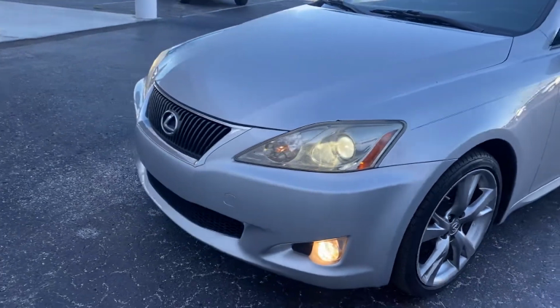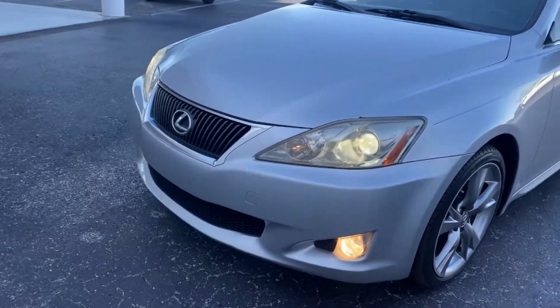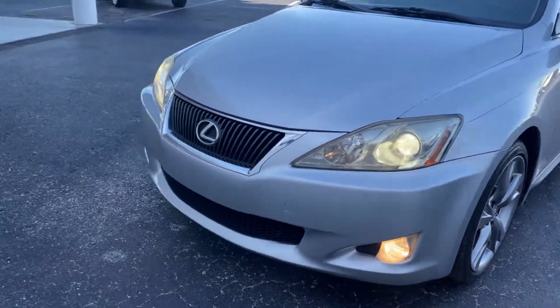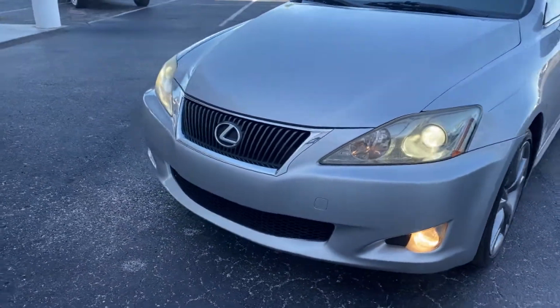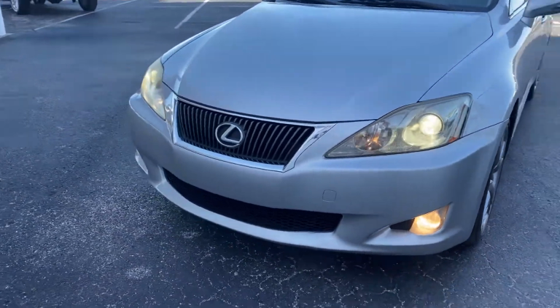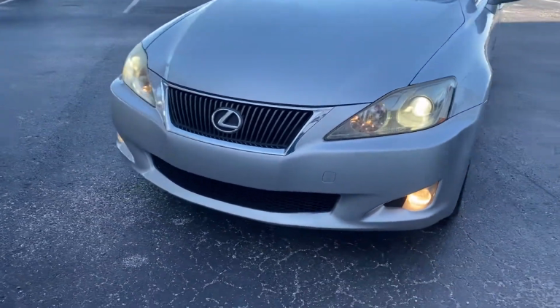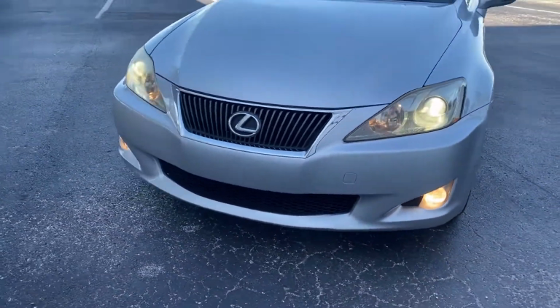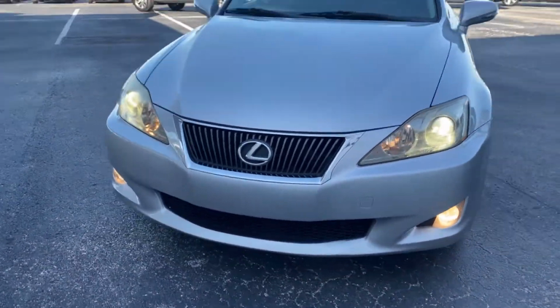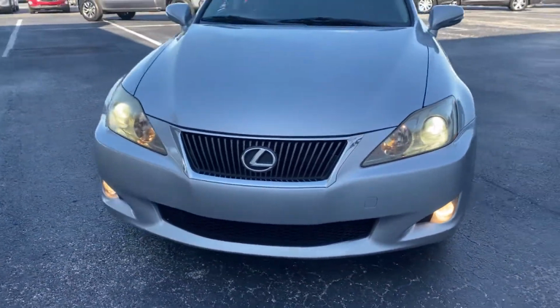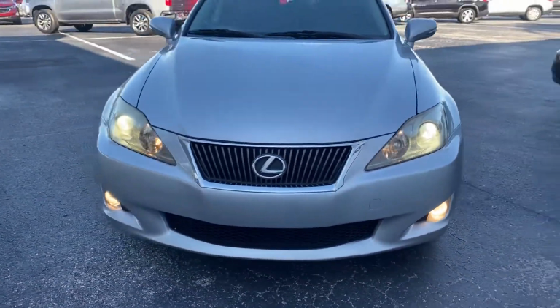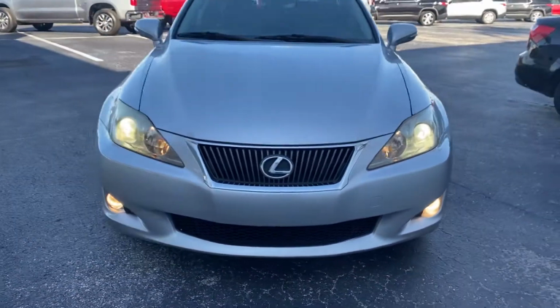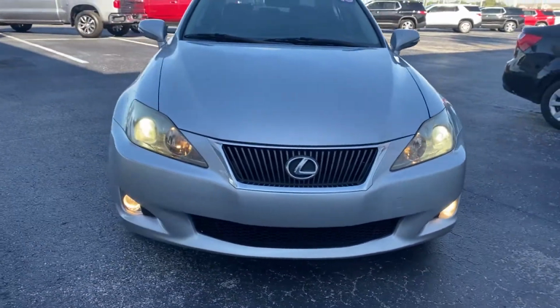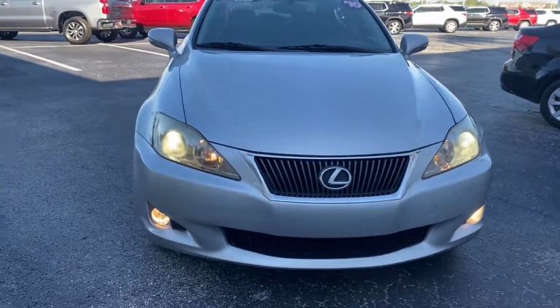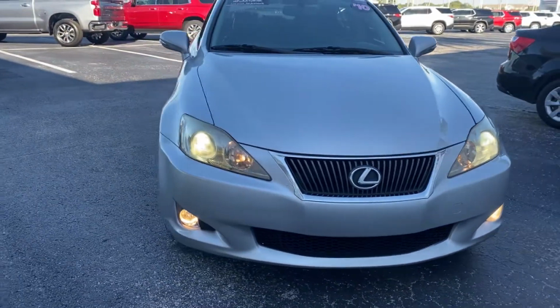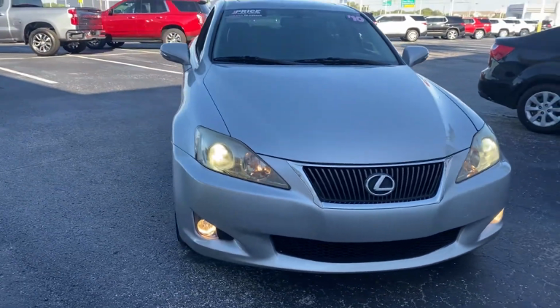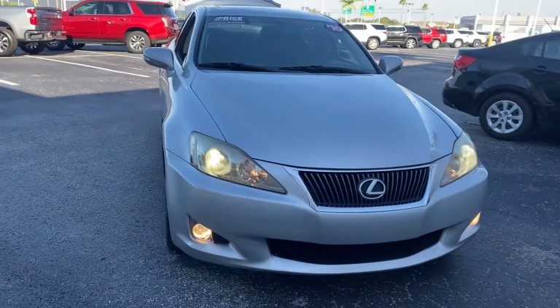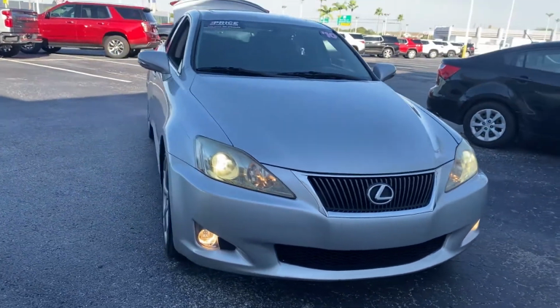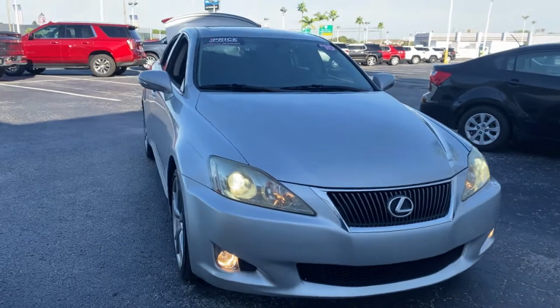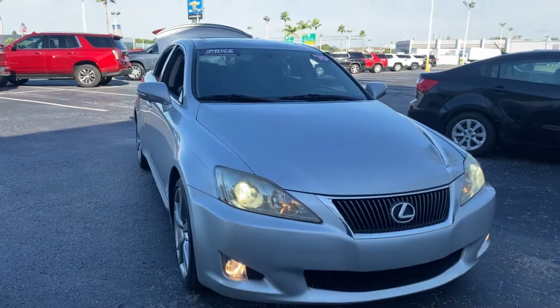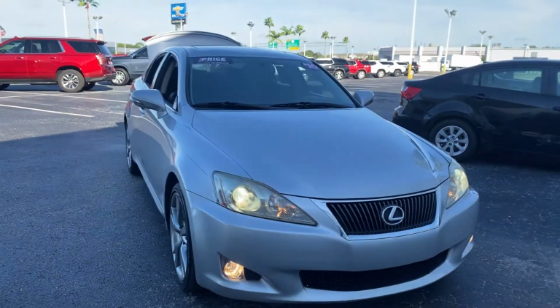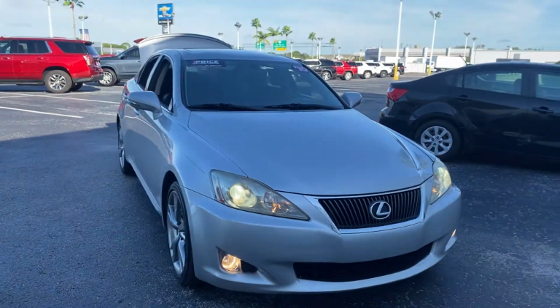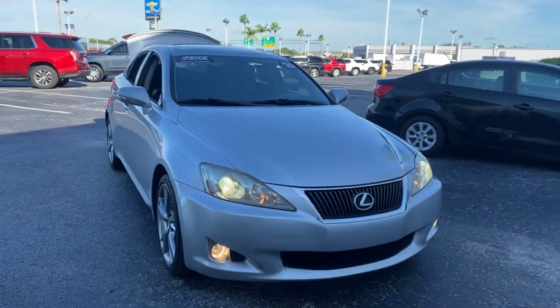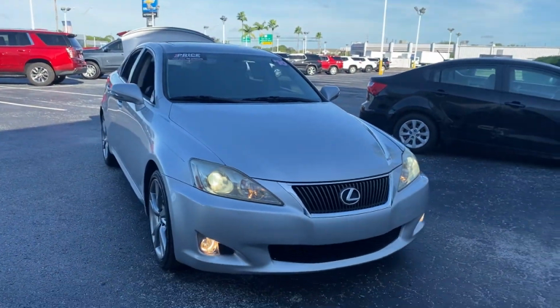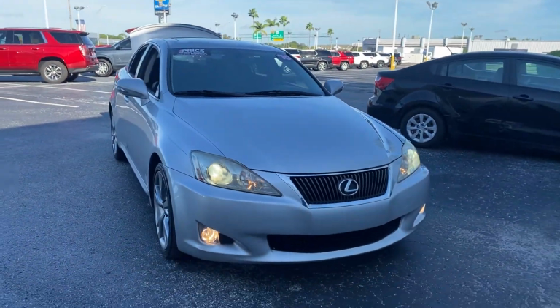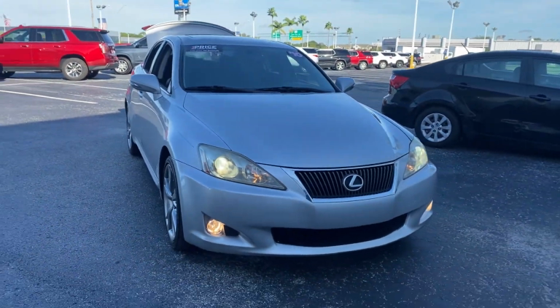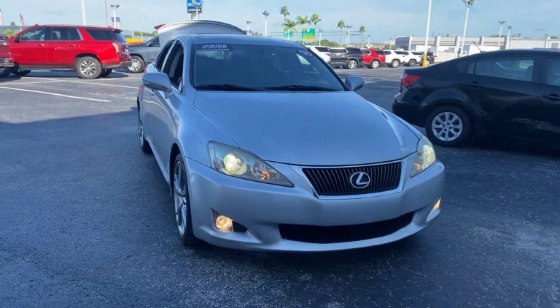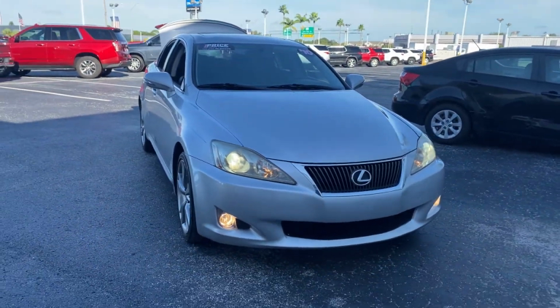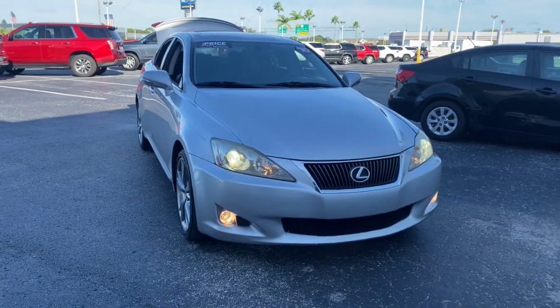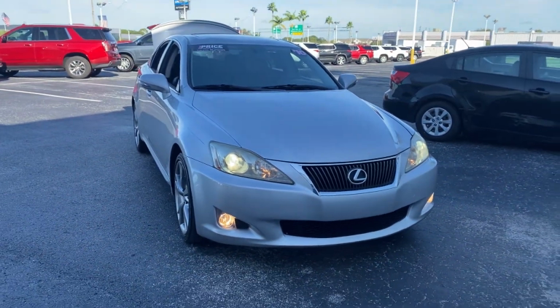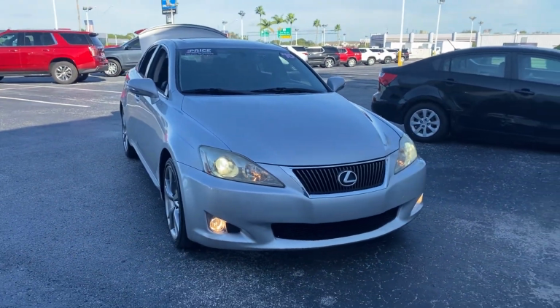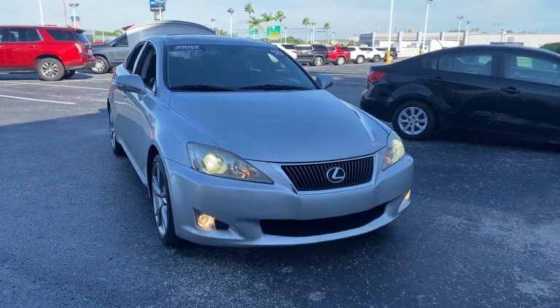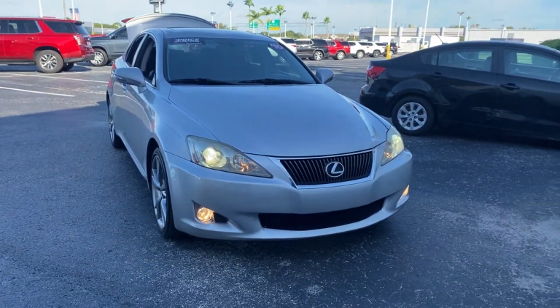Like all pre-owned vehicles at AutoNation Chevrolet, it has a five-day, 250-mile money back guarantee.